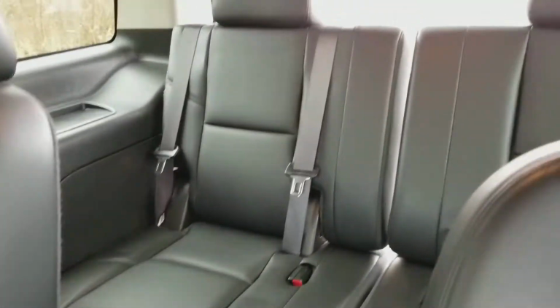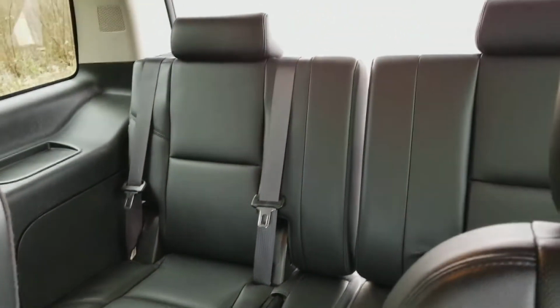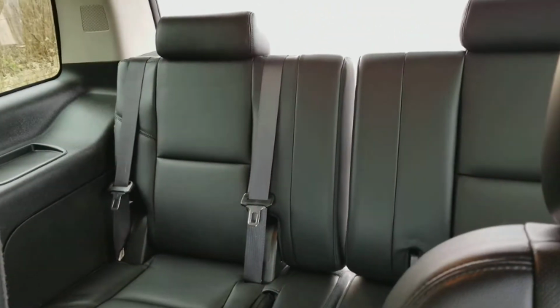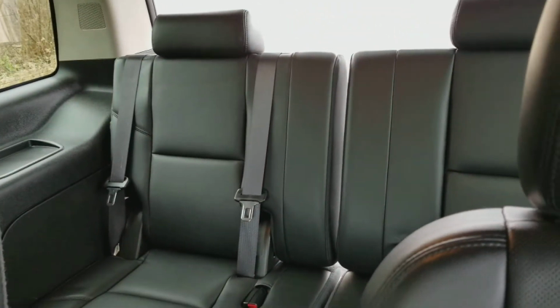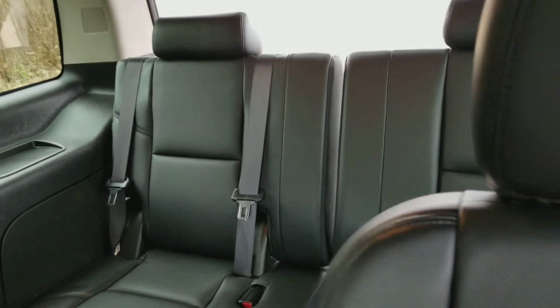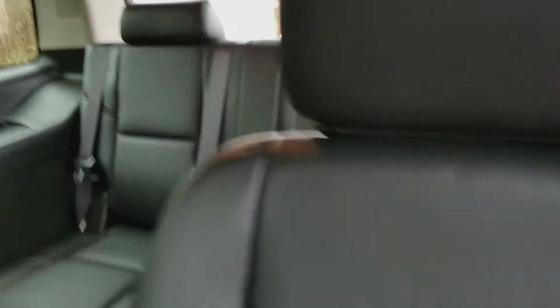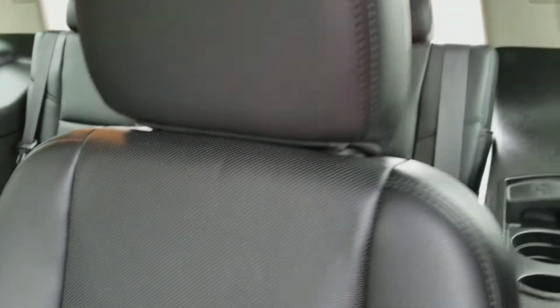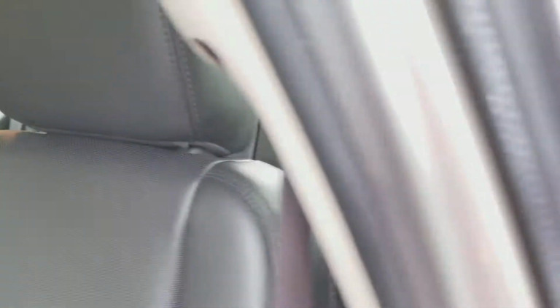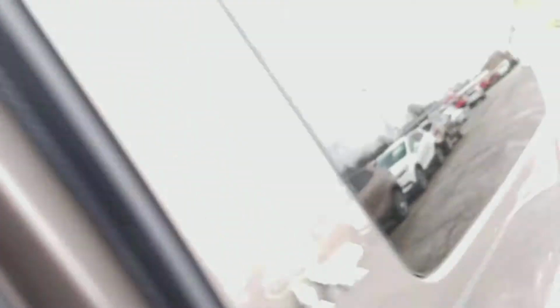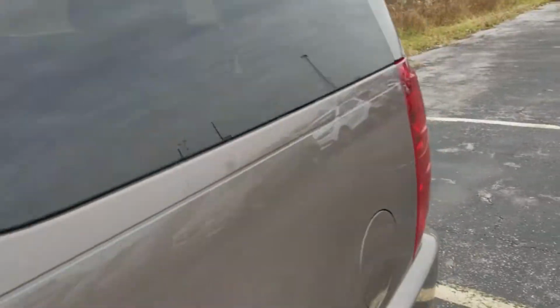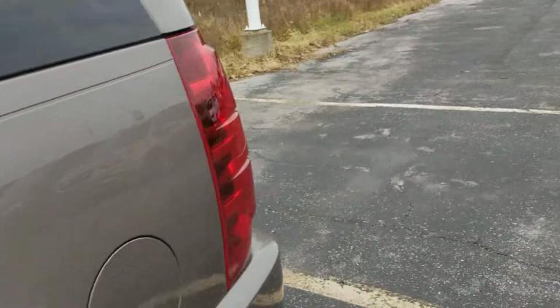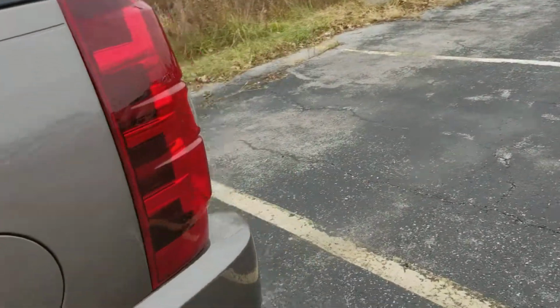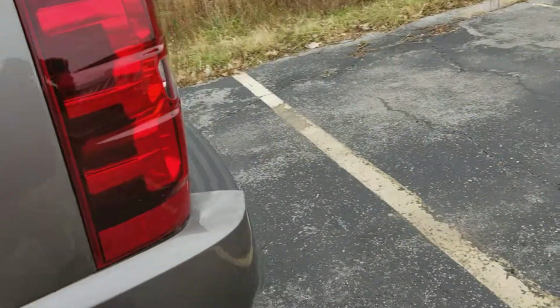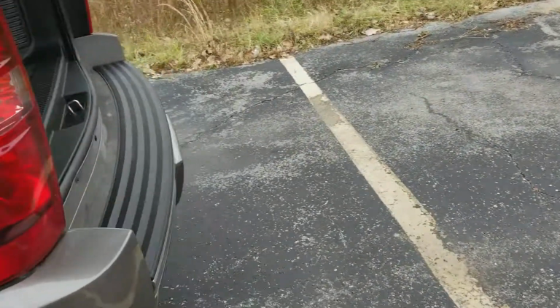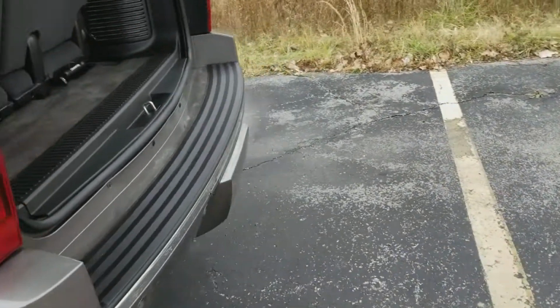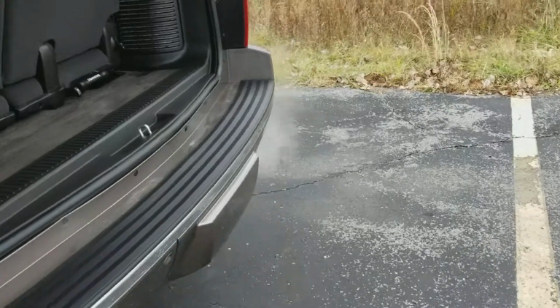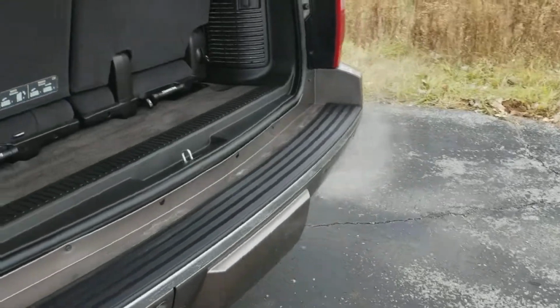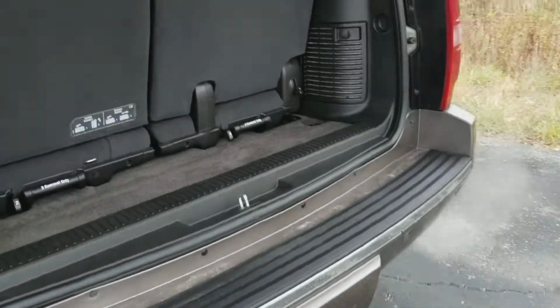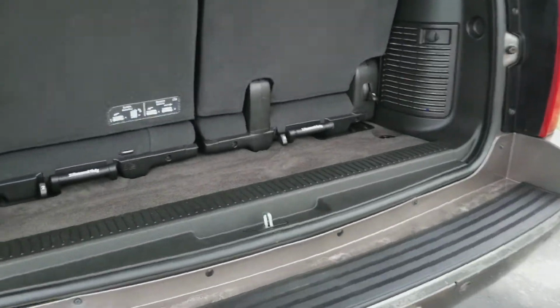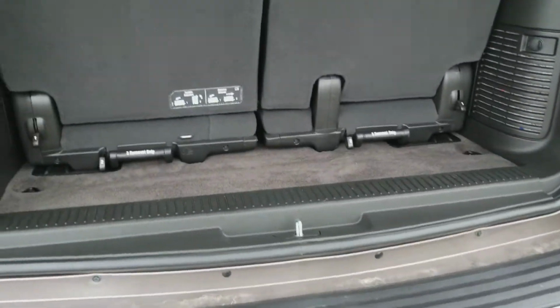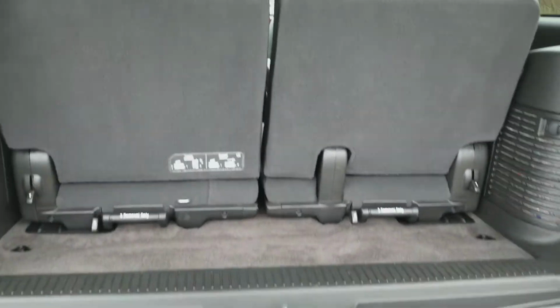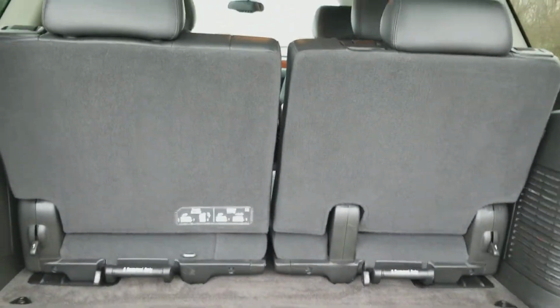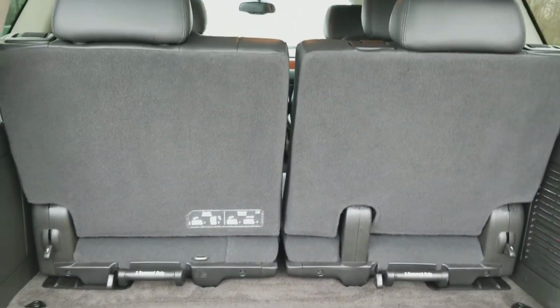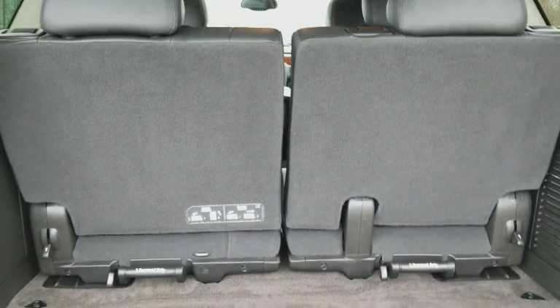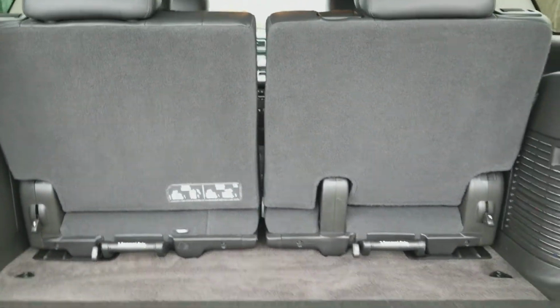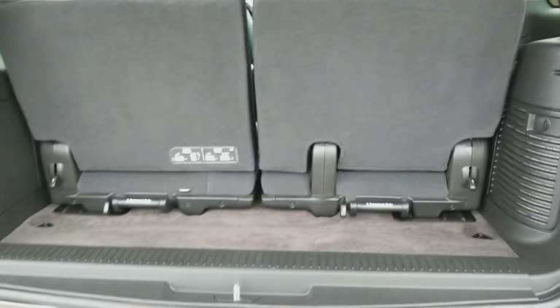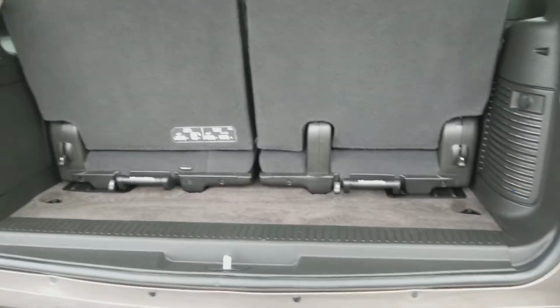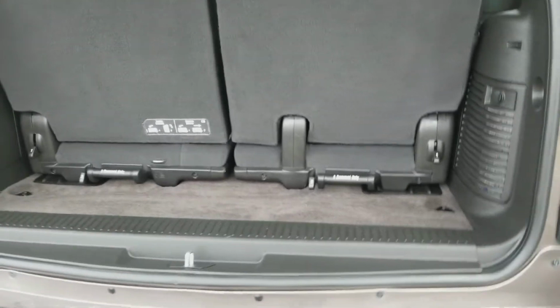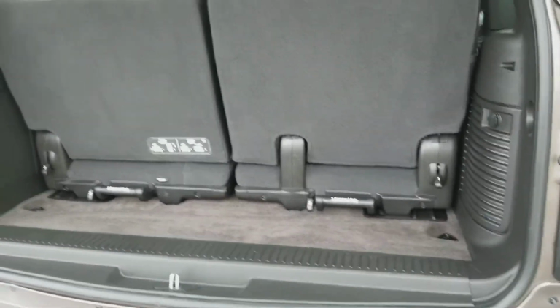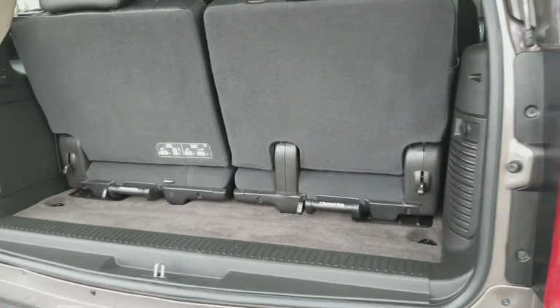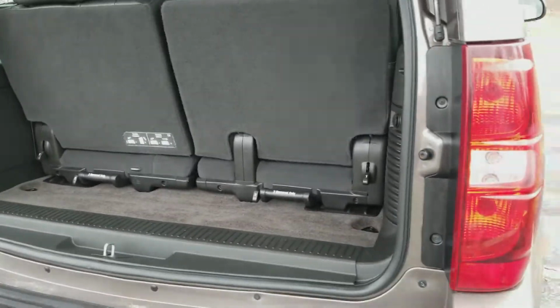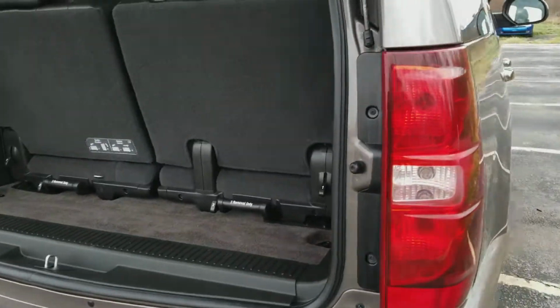Here is your third row bench. There's a 50-50 split — you can lay that down flat. It also has a power lift gate. Here's your trunk space. You can pull those seats out altogether if you want extra cargo space, or lay them down flat.